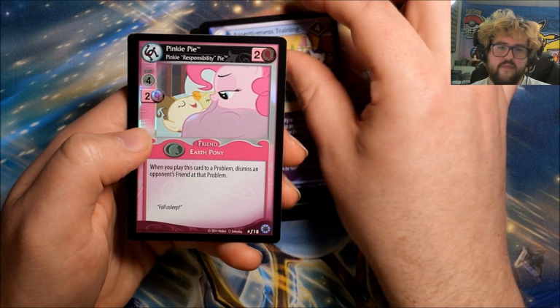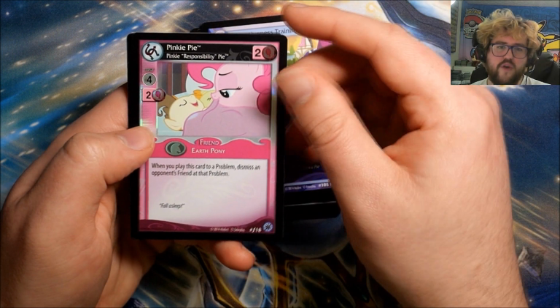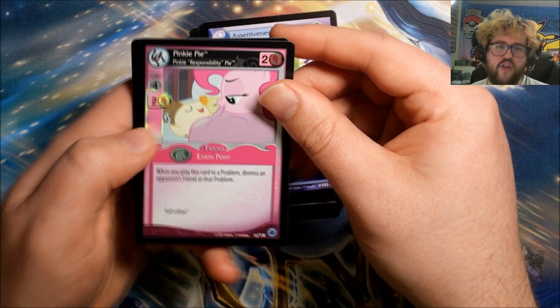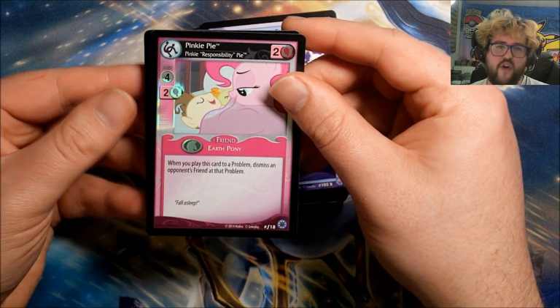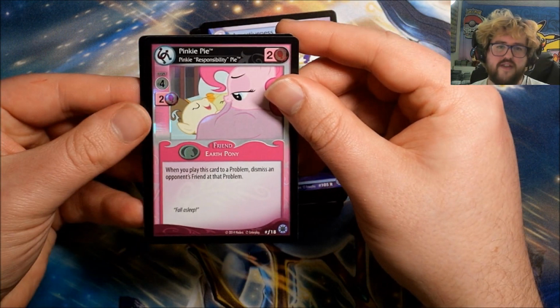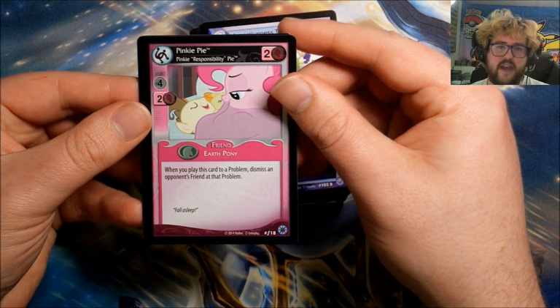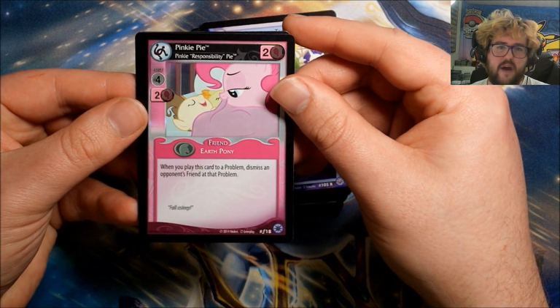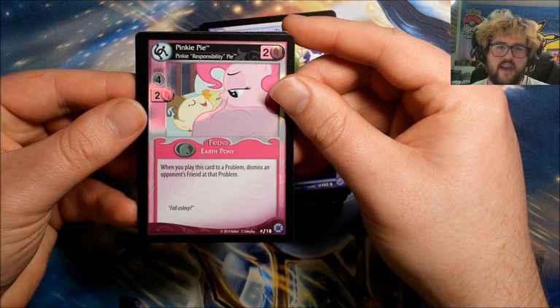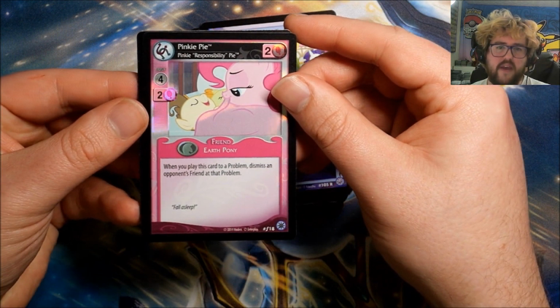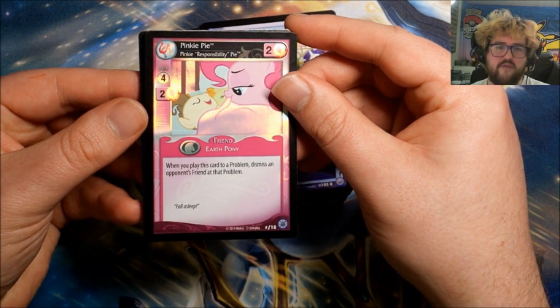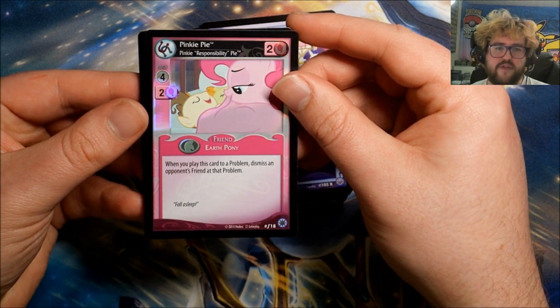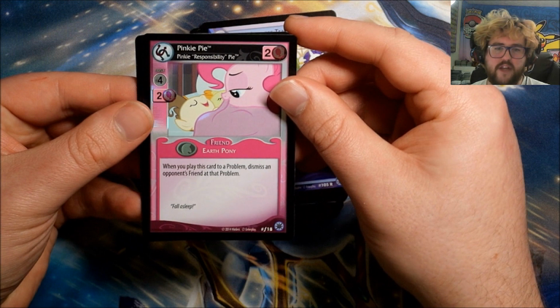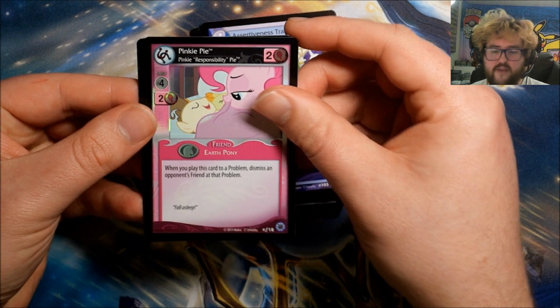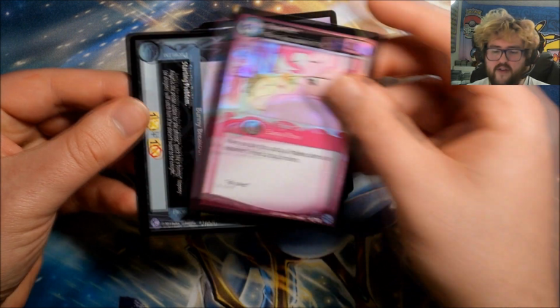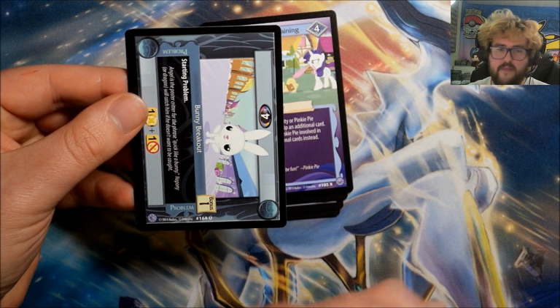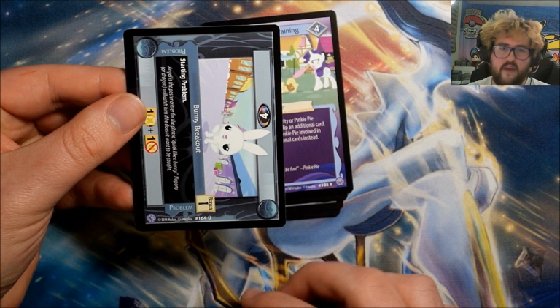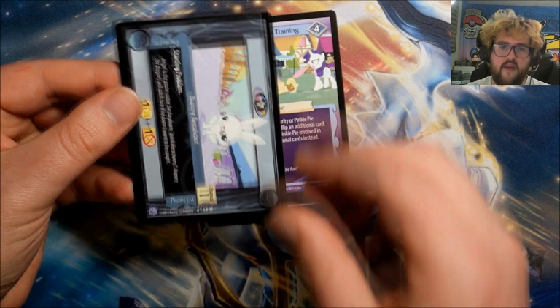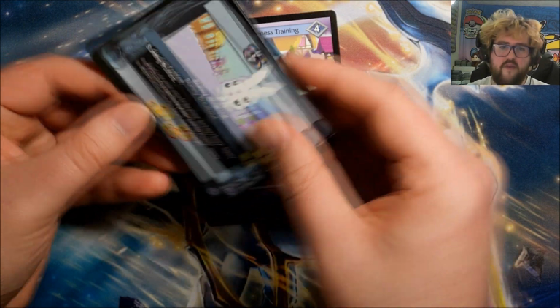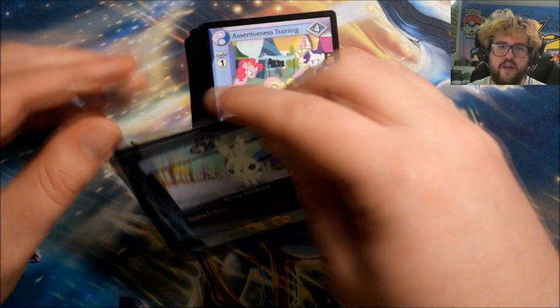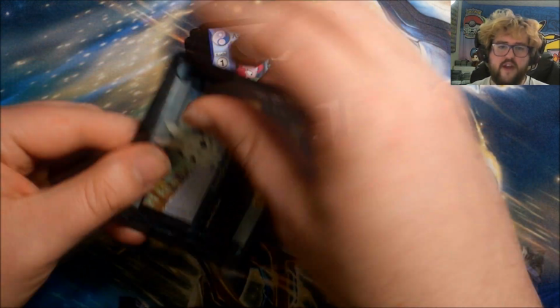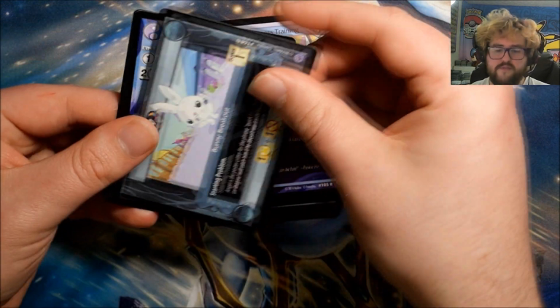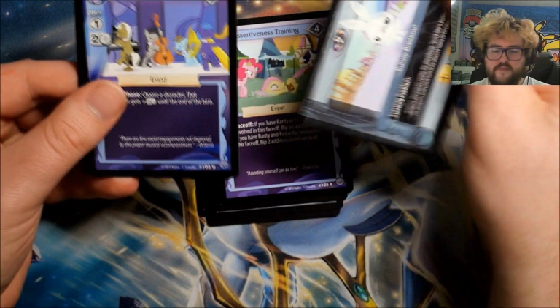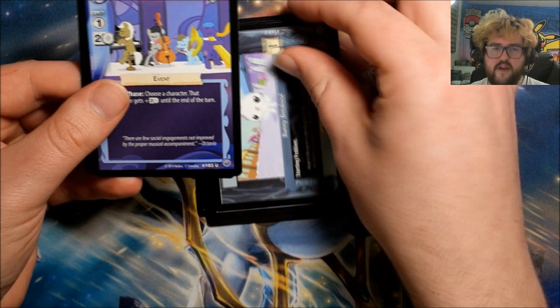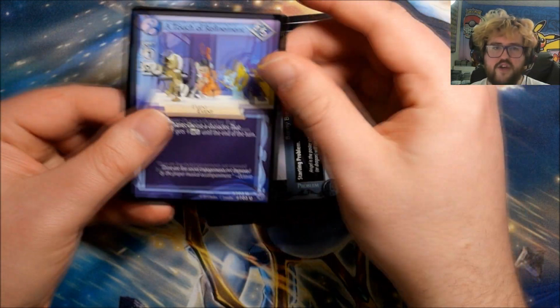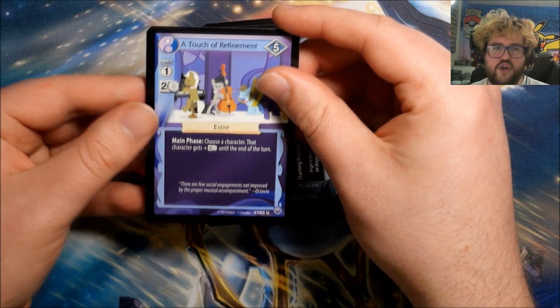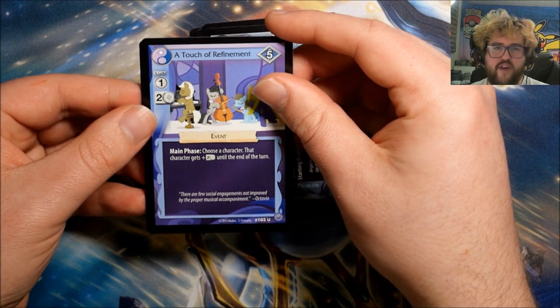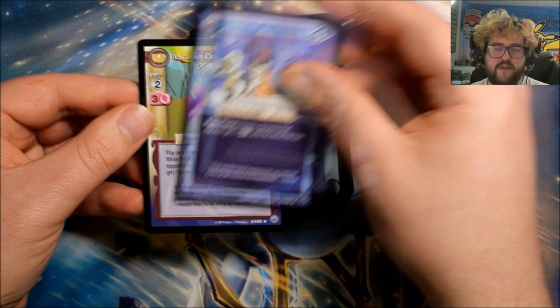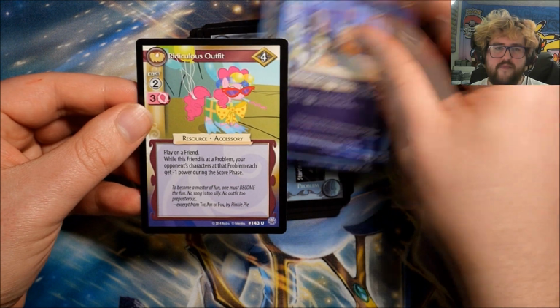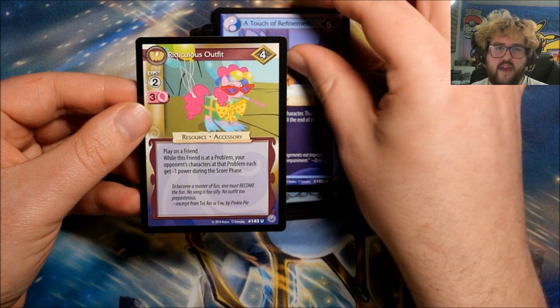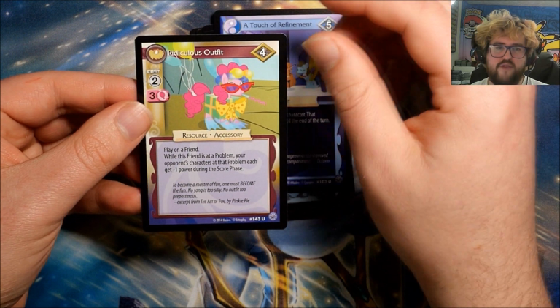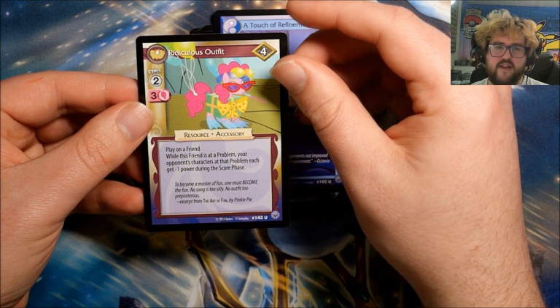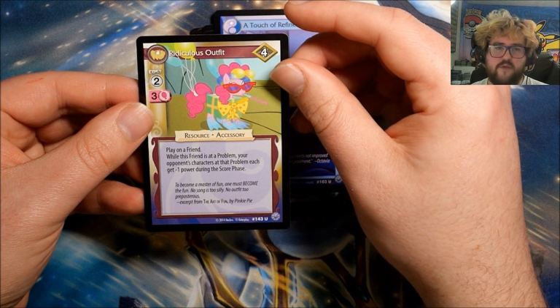We've got another foil — this is Pinkie Pie: Pinkie Responsibility Pie, very nice! Then we have Bunny Breakout, A Touch of Refinement, and Ridiculous Outfit.